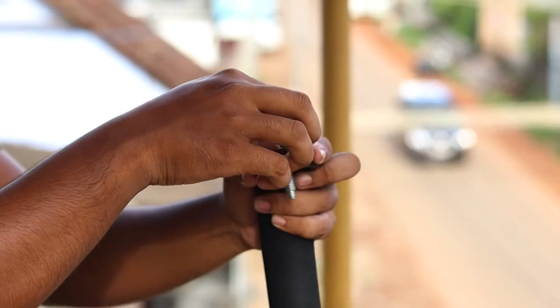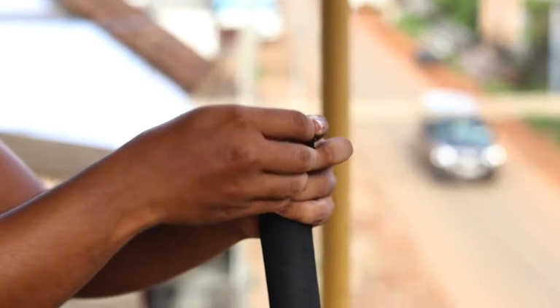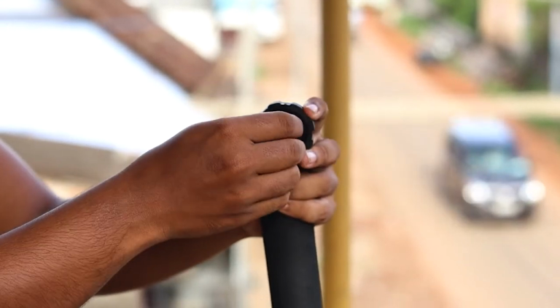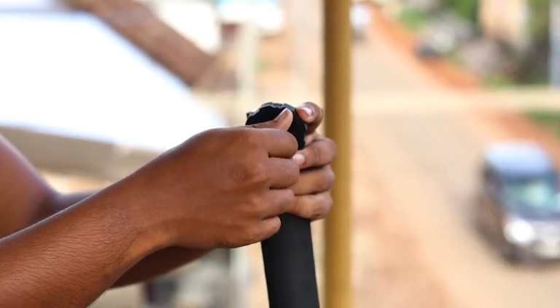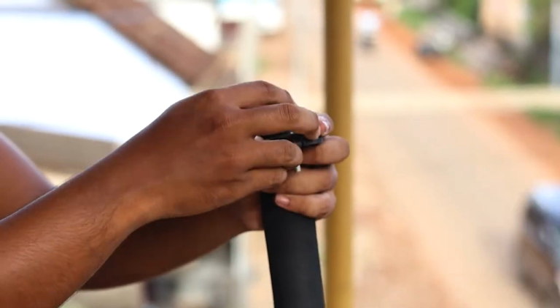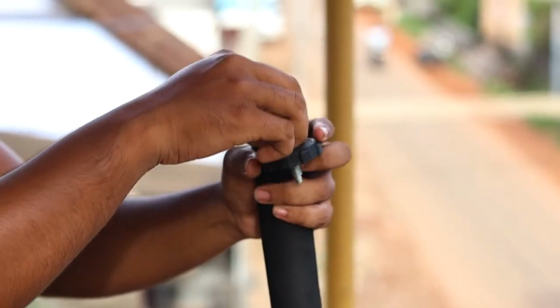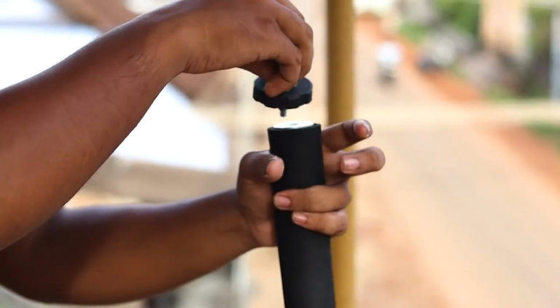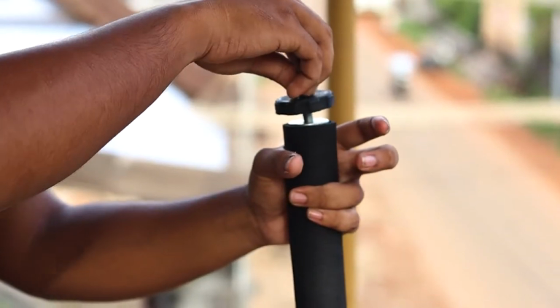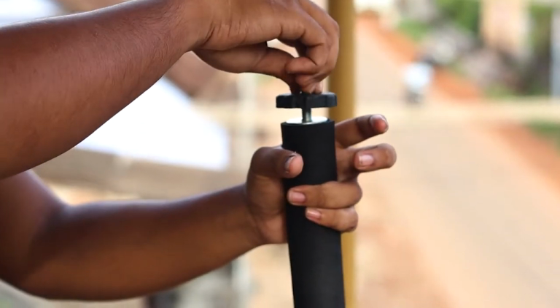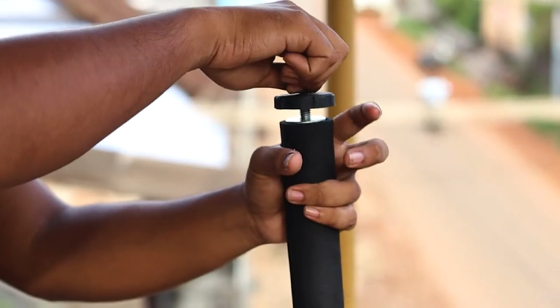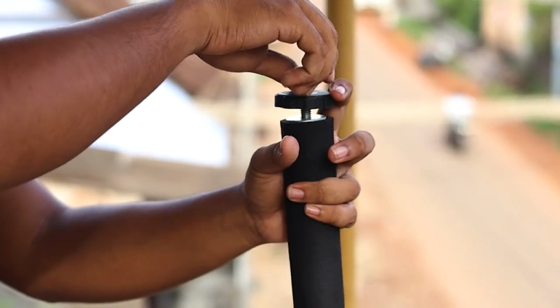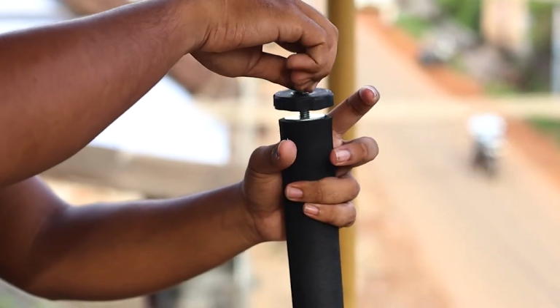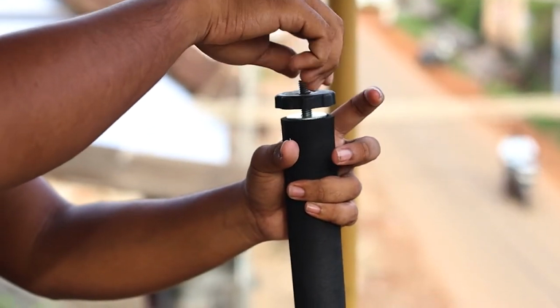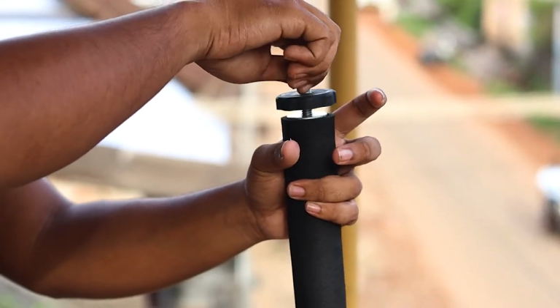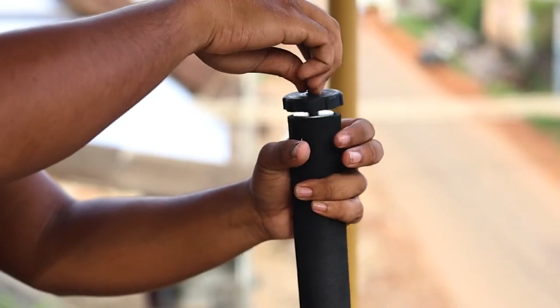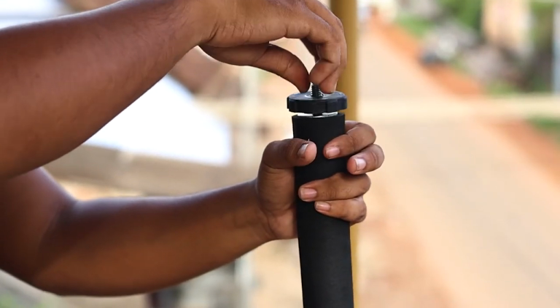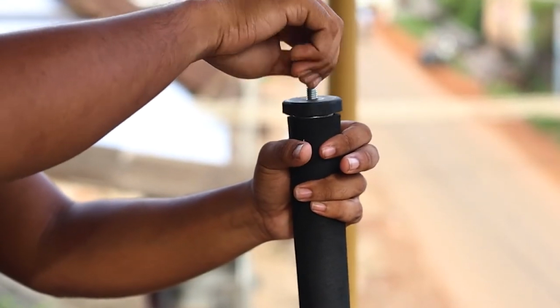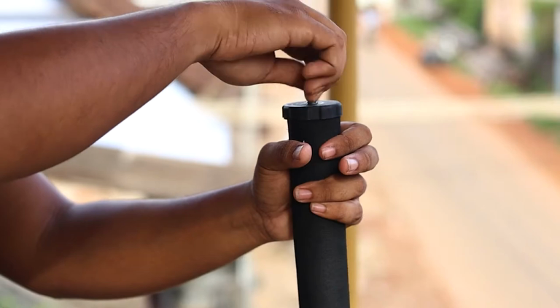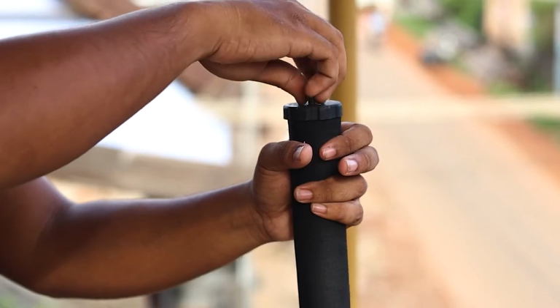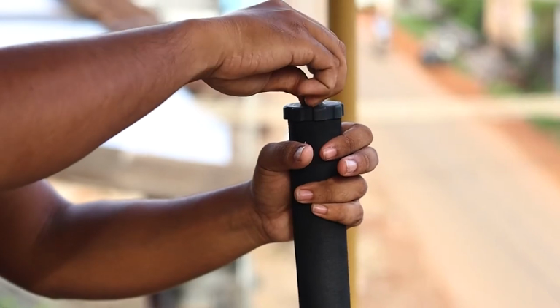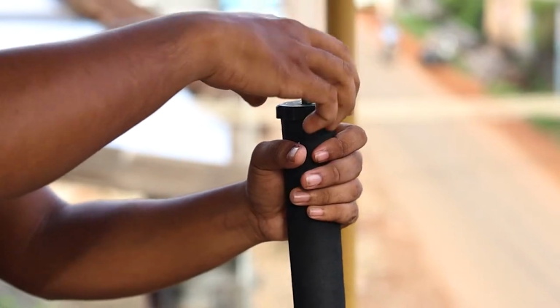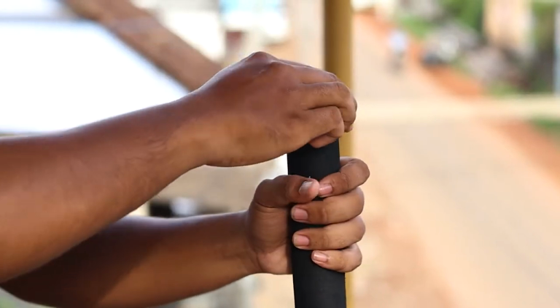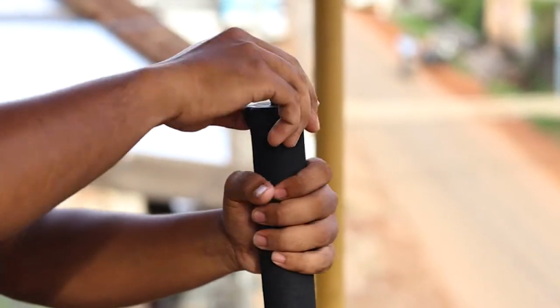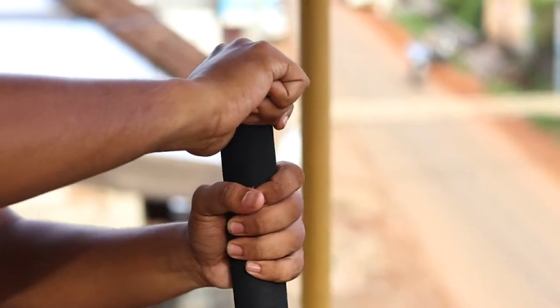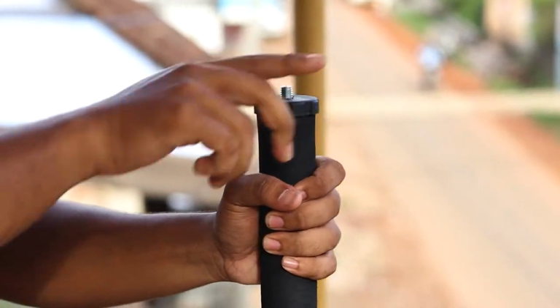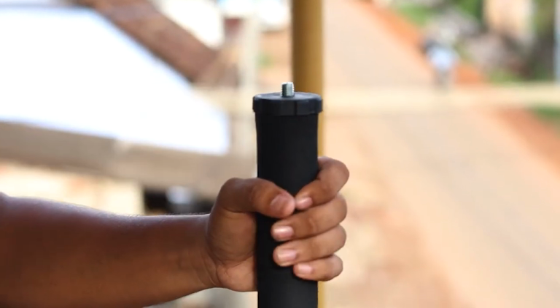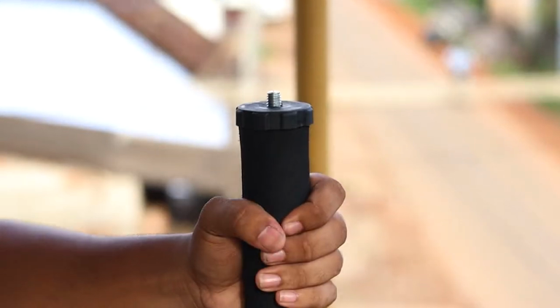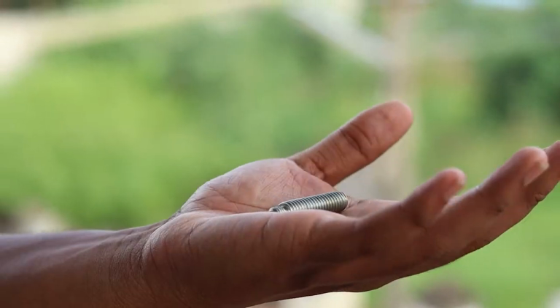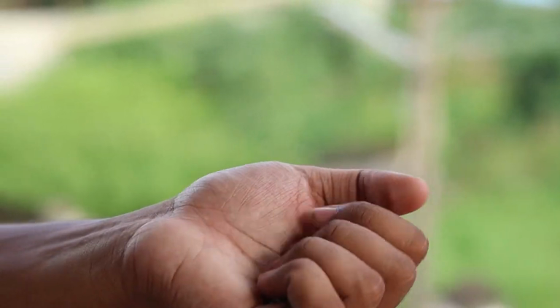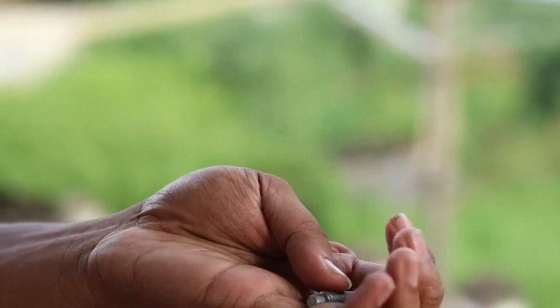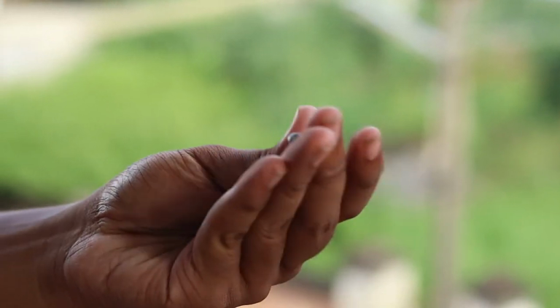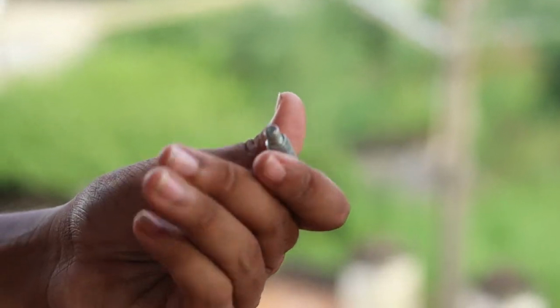A quarter inch screw and a 3/8 inch screw are provided for mounting. Be careful when removing this screw — it might fall inside the tripod.